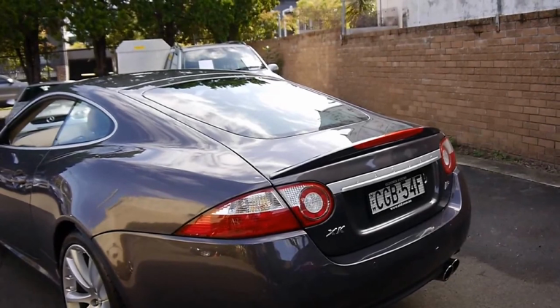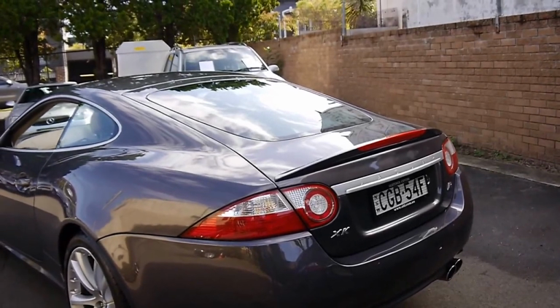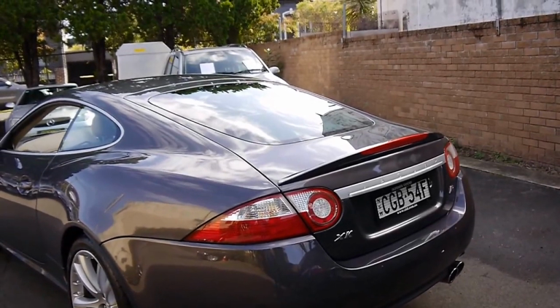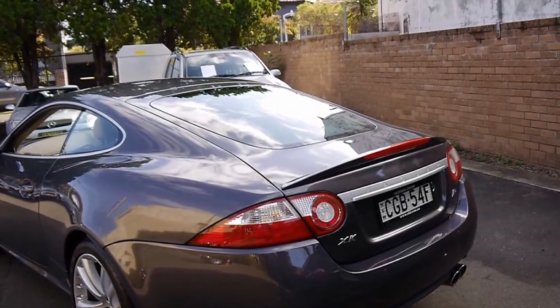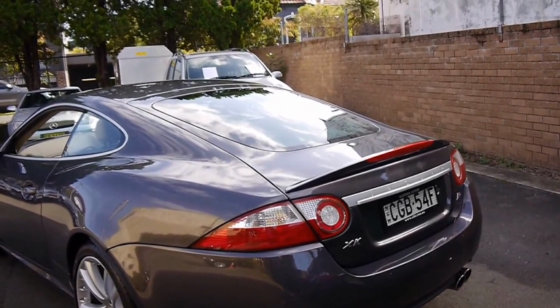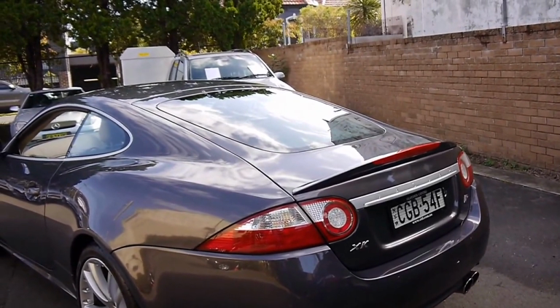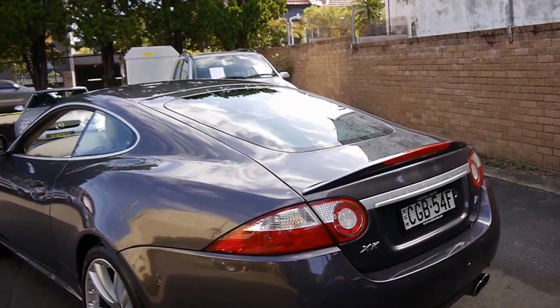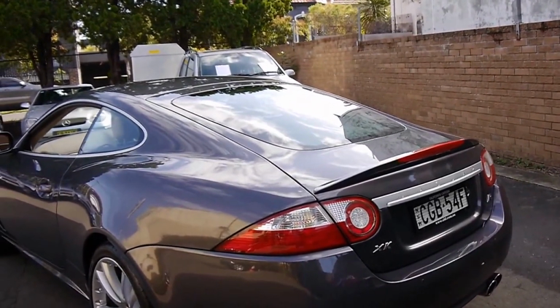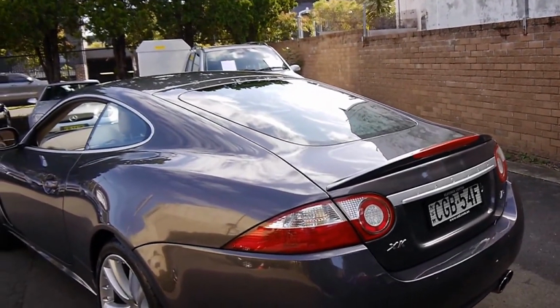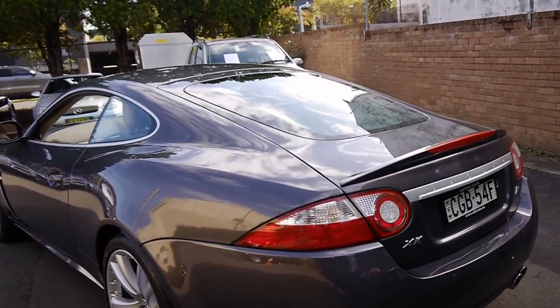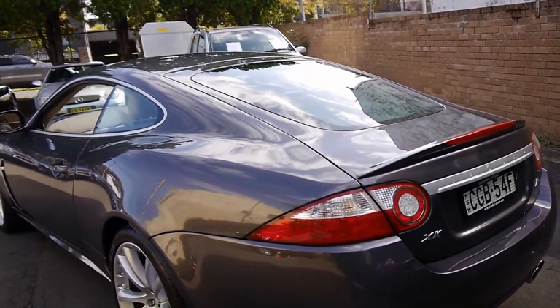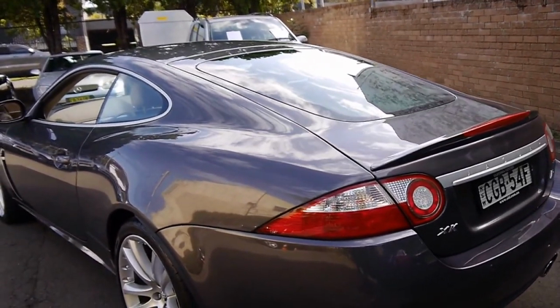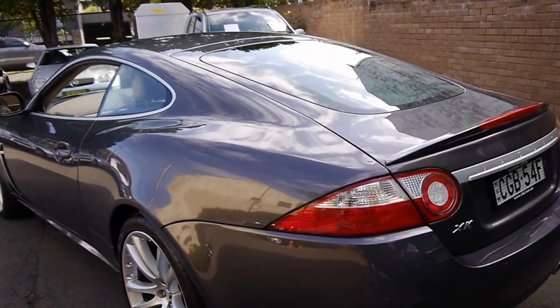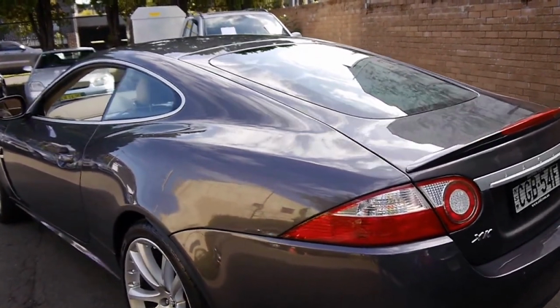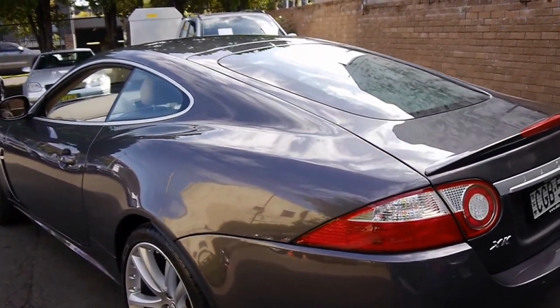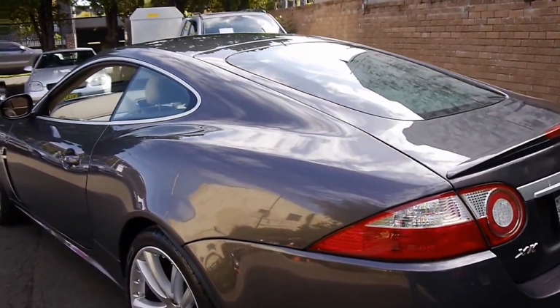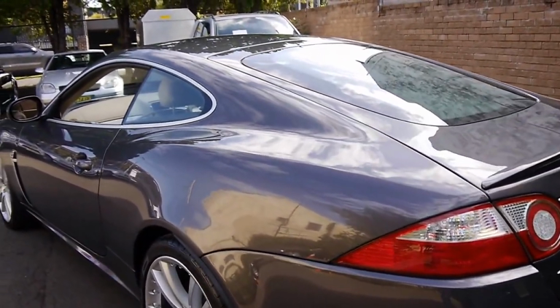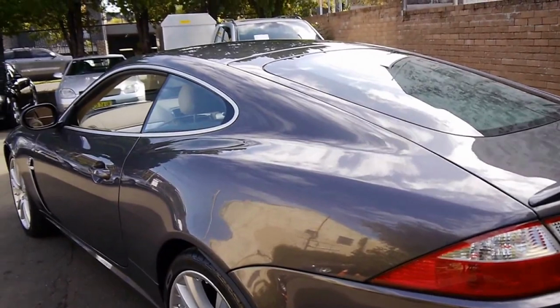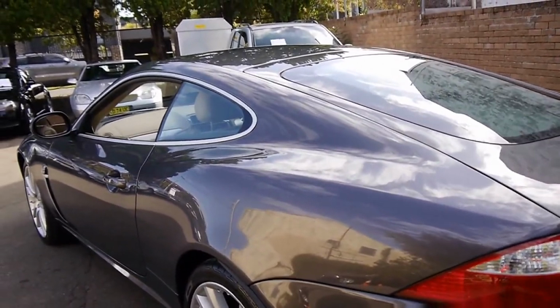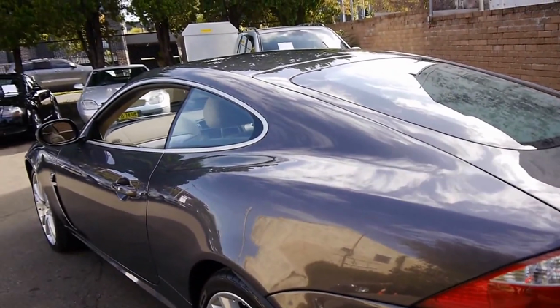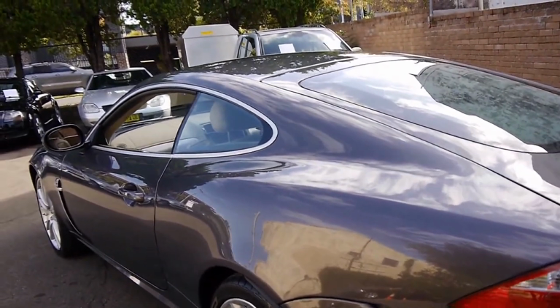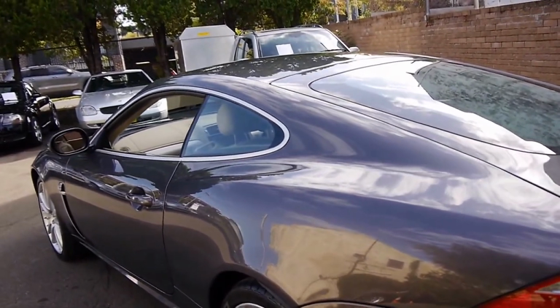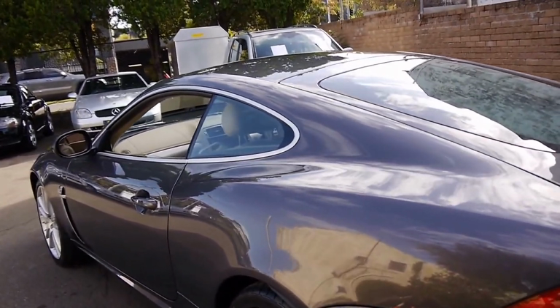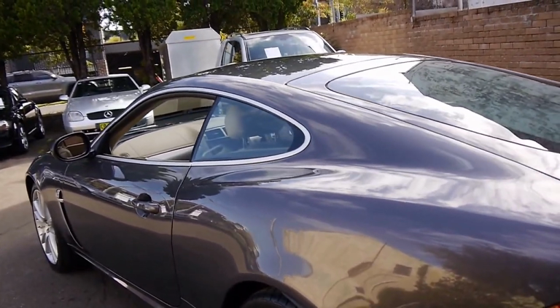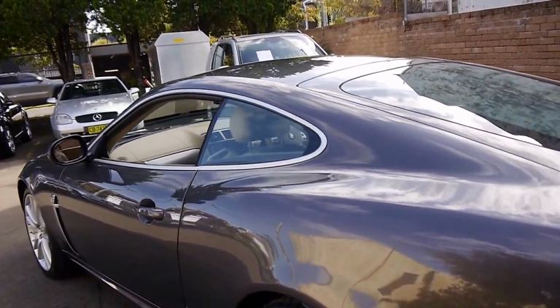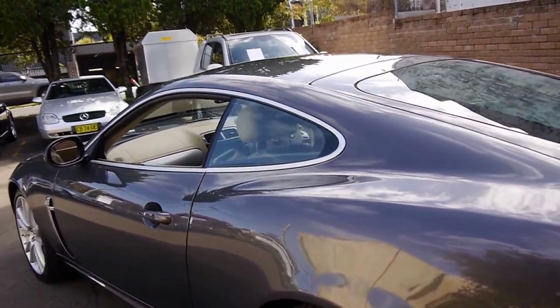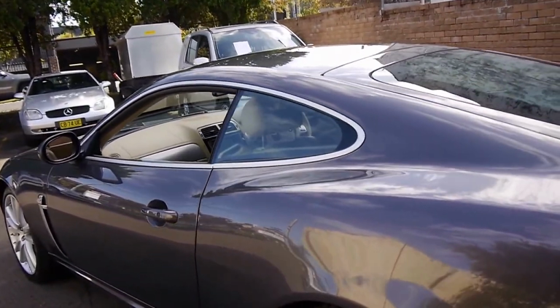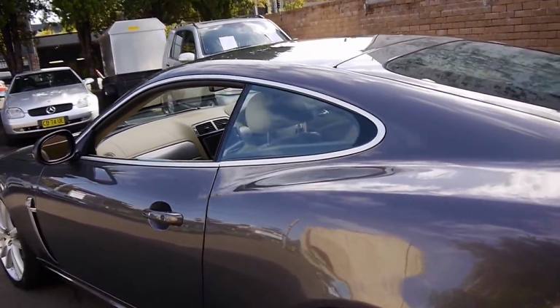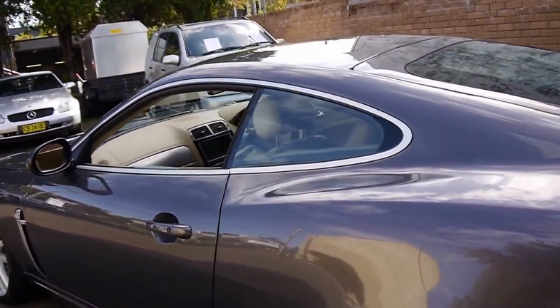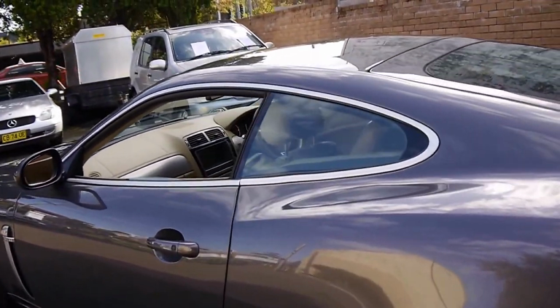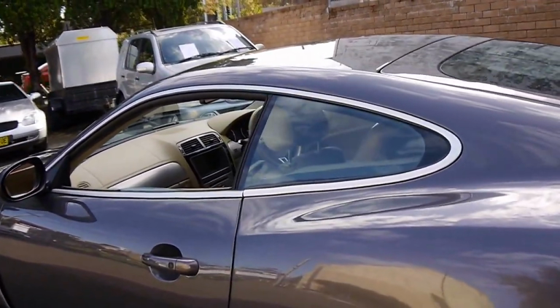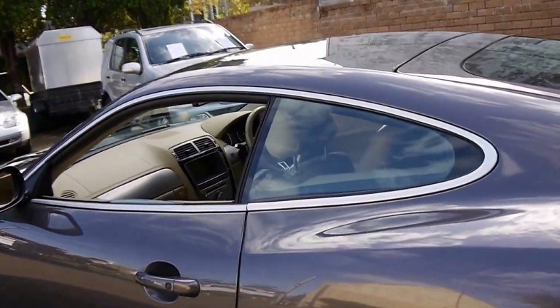These were very, very expensive cars when they were new — well over $200,000. We think they represent excellent value second-hand, especially with such low kilometres.